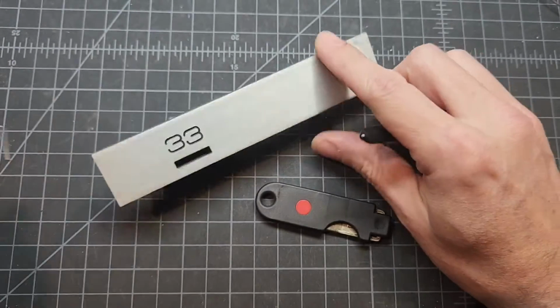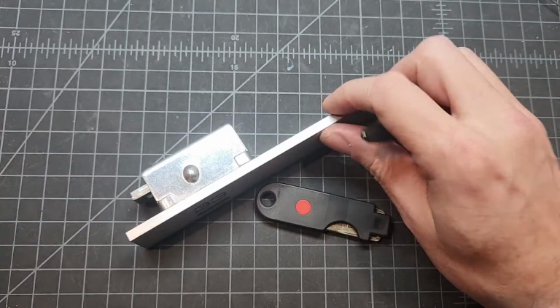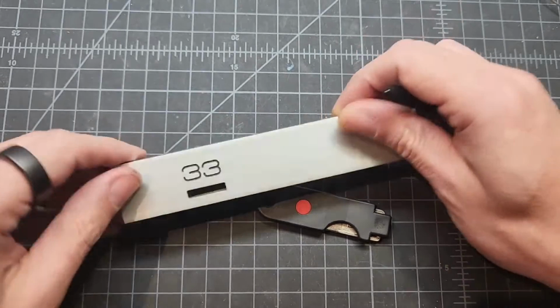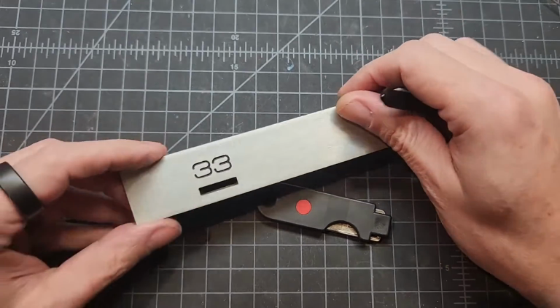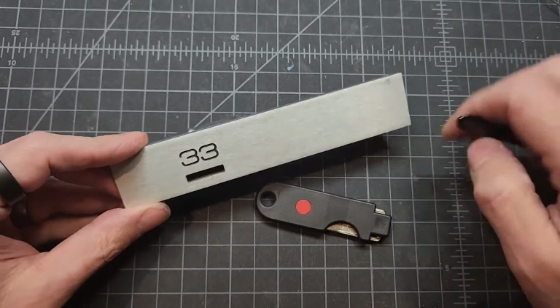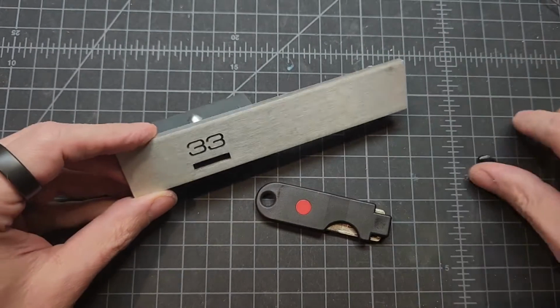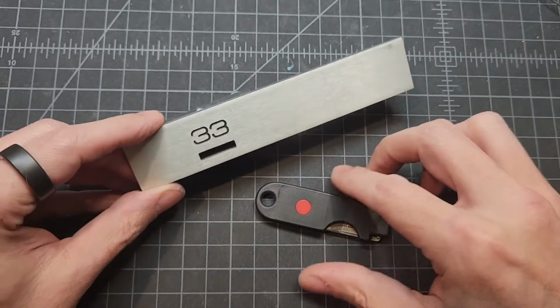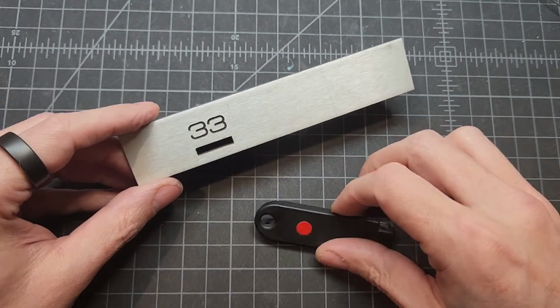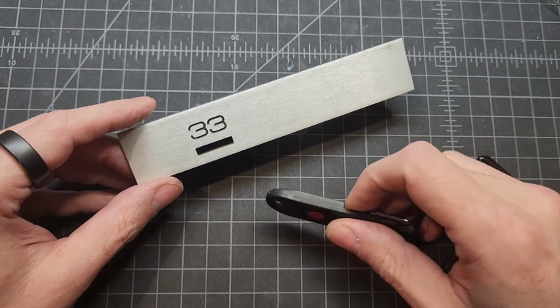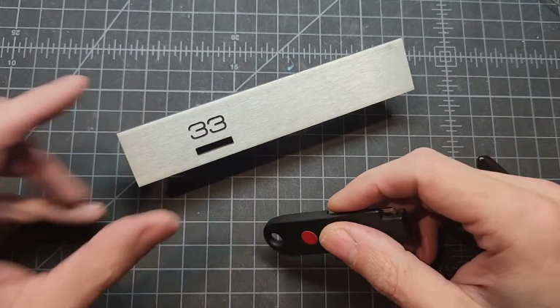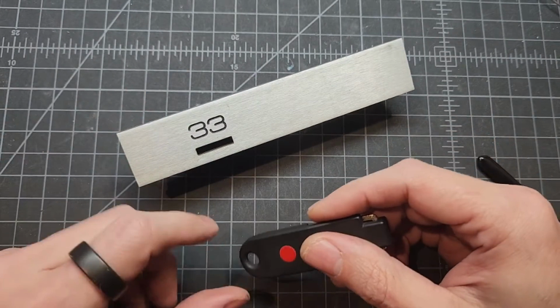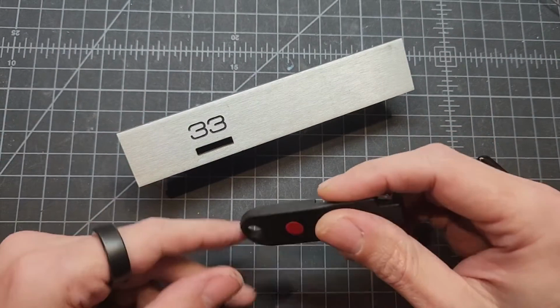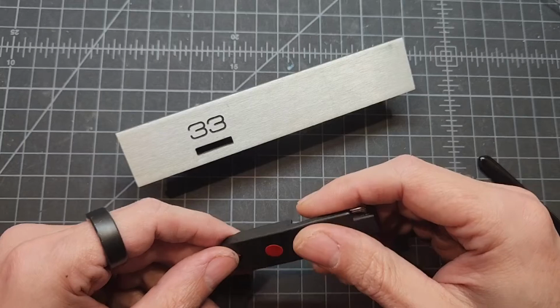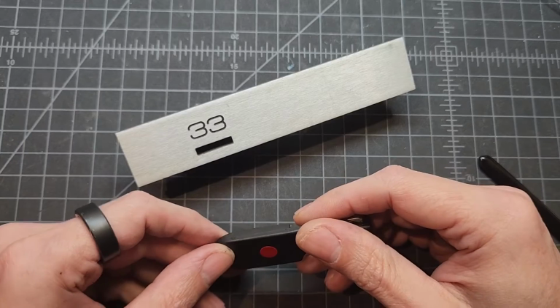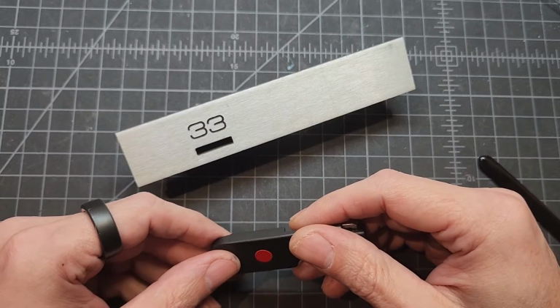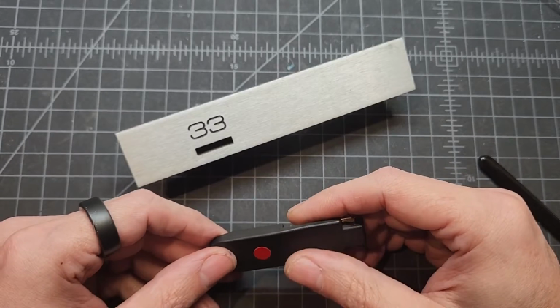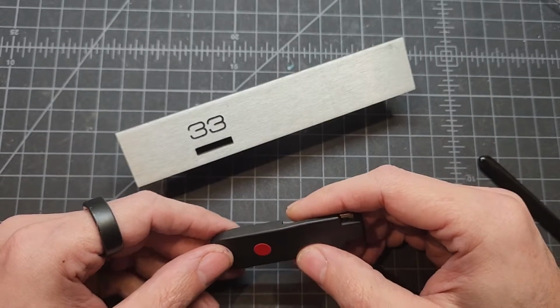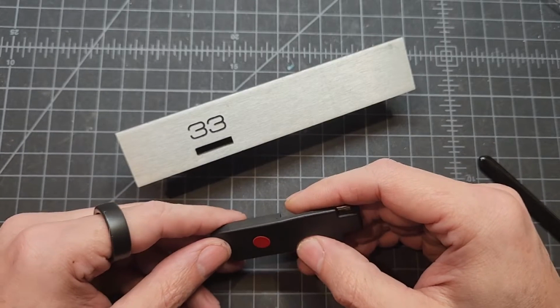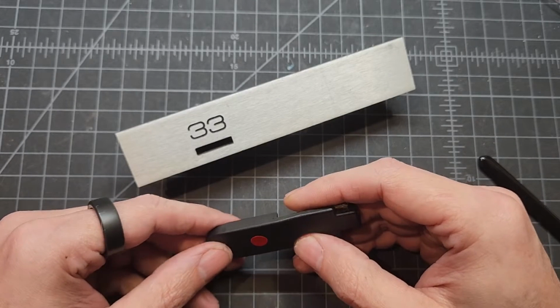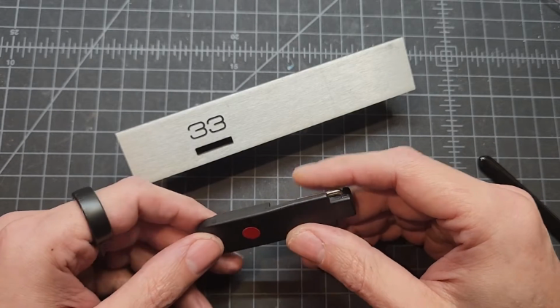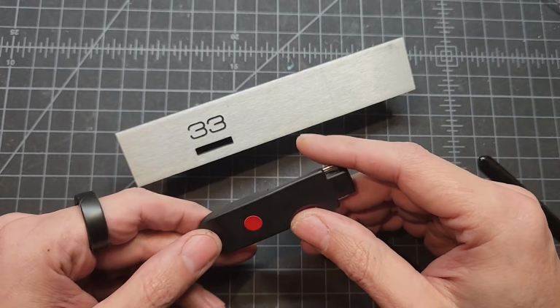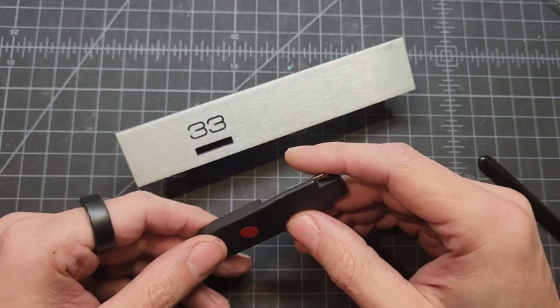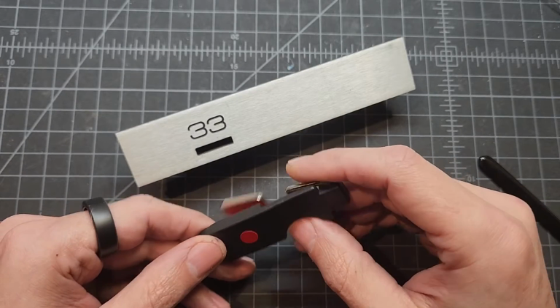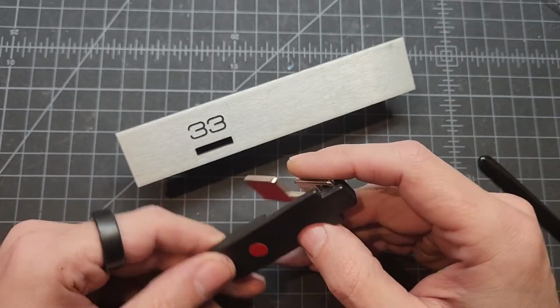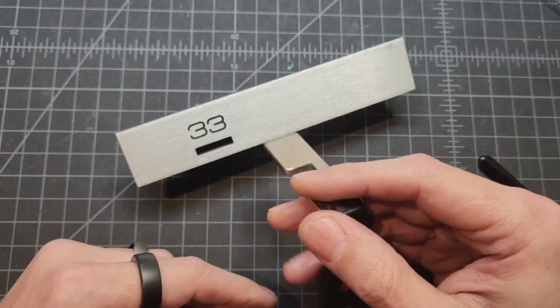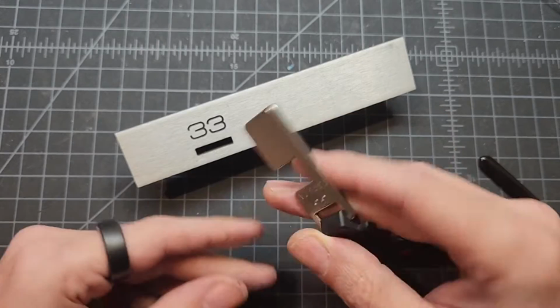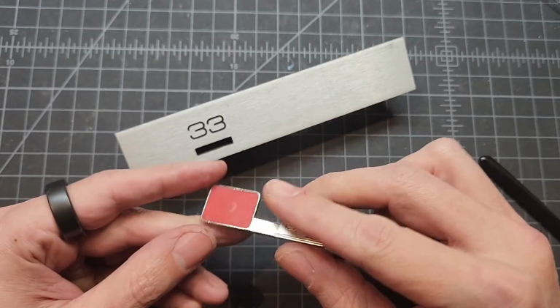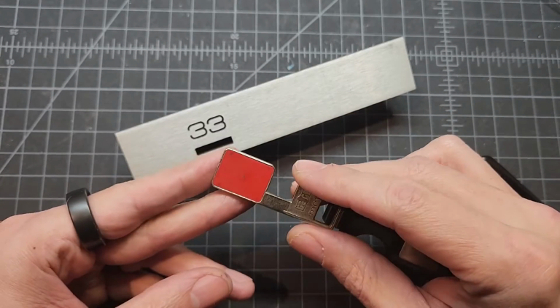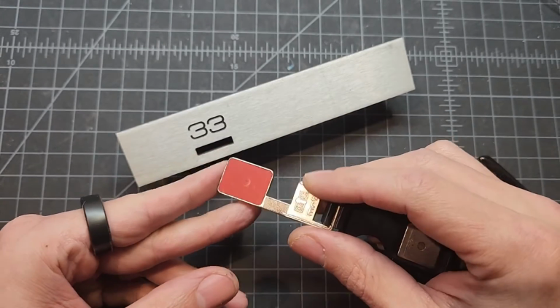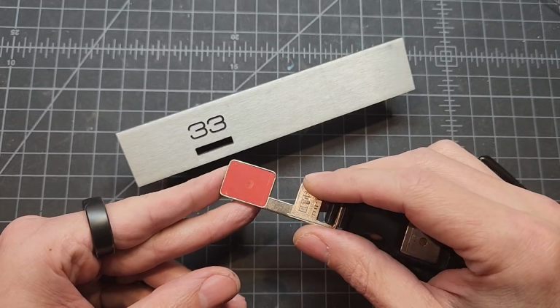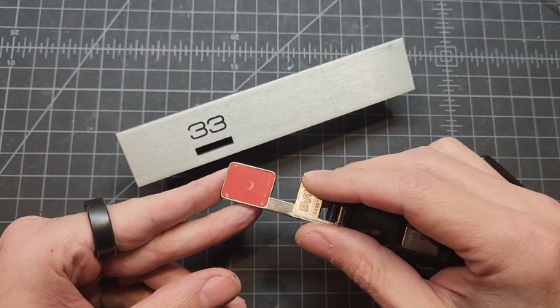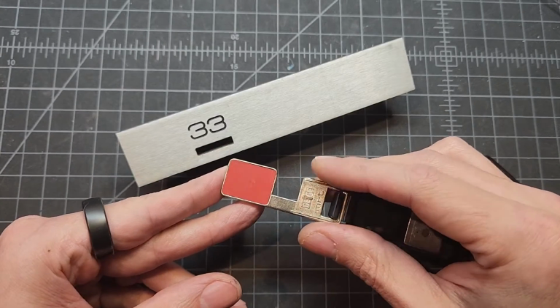I was just messing around with this and not getting anywhere, of course, because I've never picked a magnet lock before, but I thought I'd maybe take a peek inside and just kind of see if I could learn something. It's pretty cool, and I wanted to share what I was seeing.